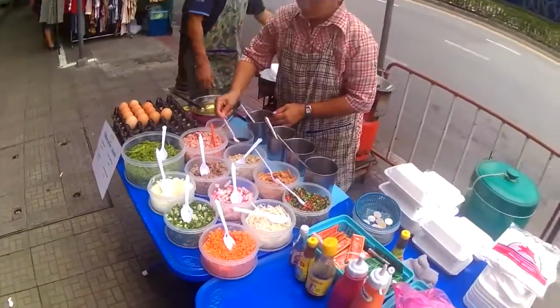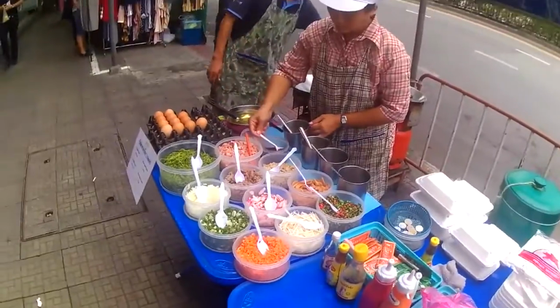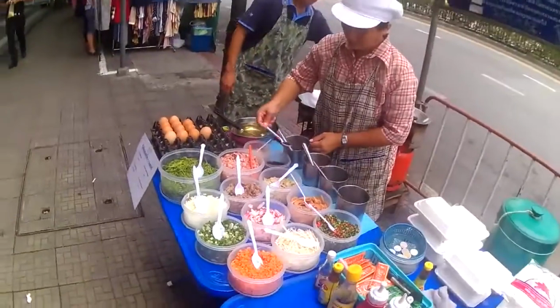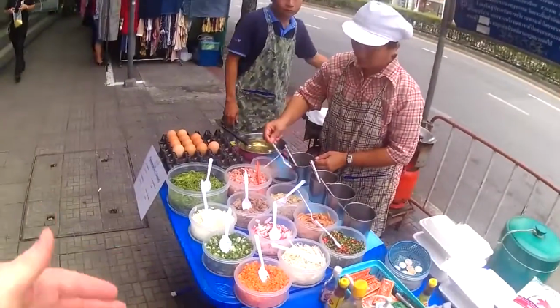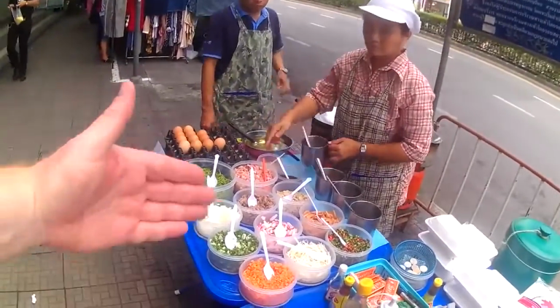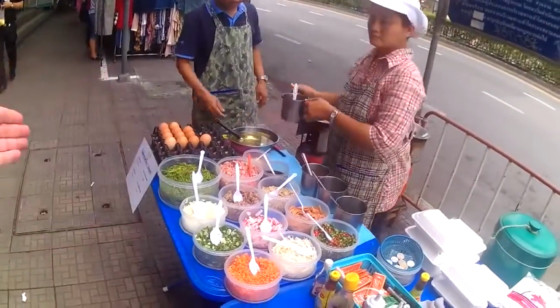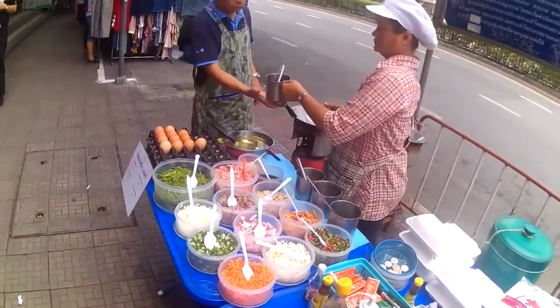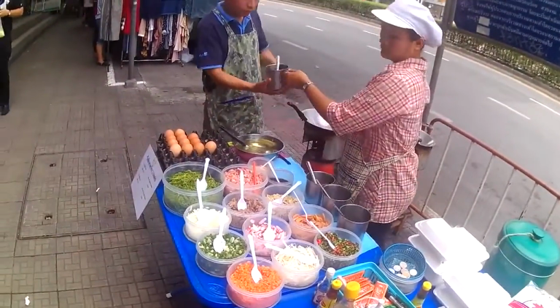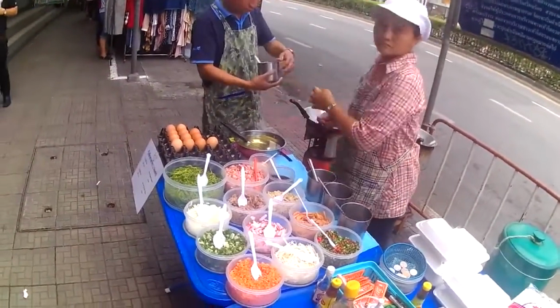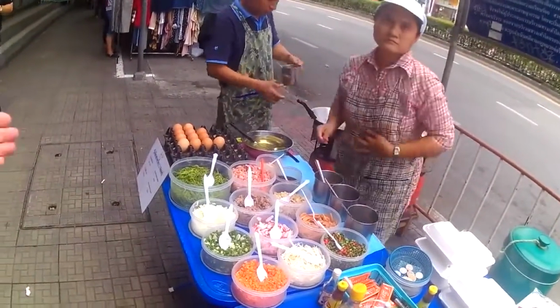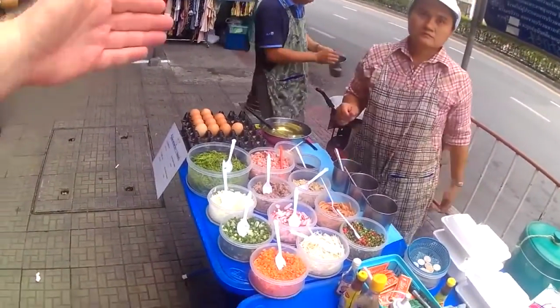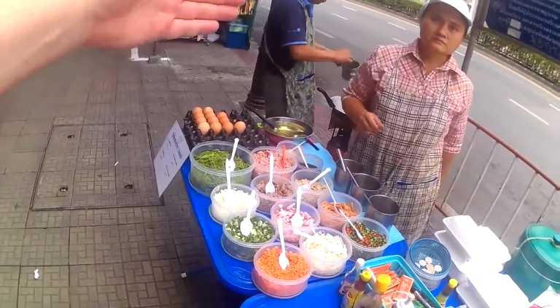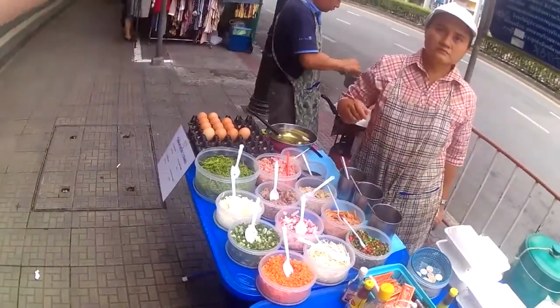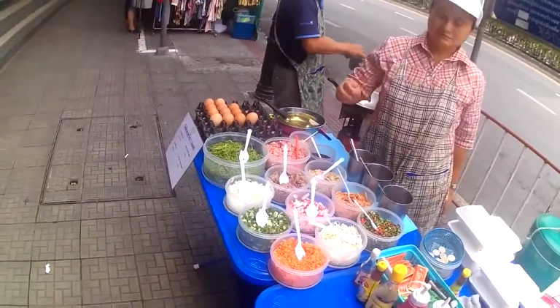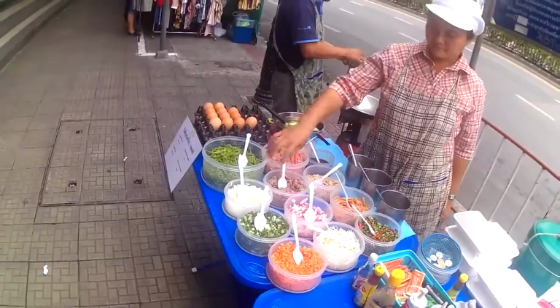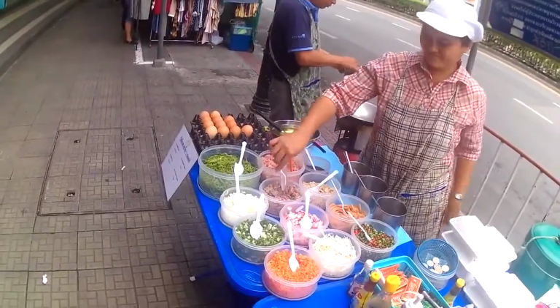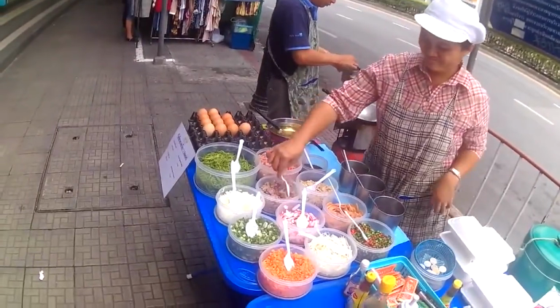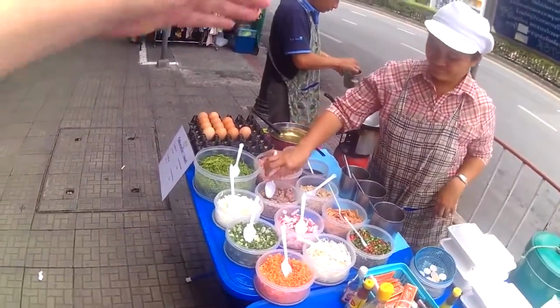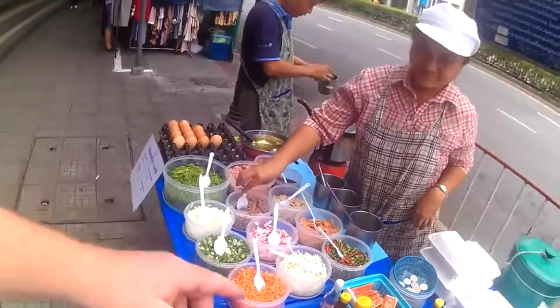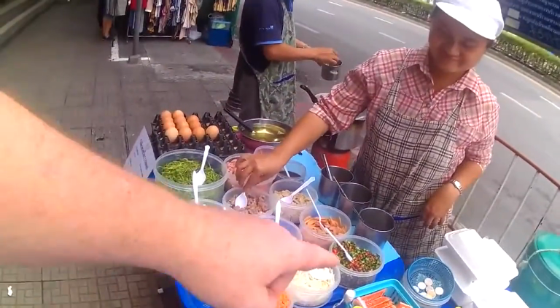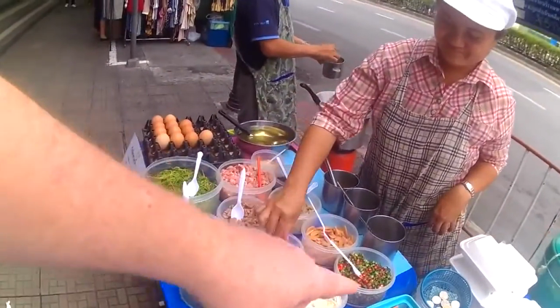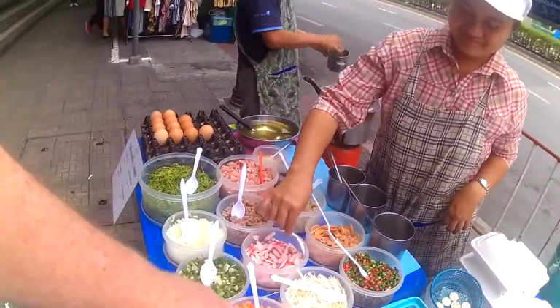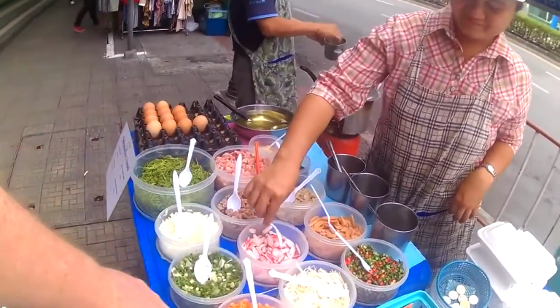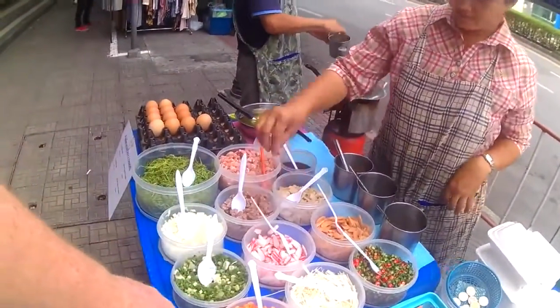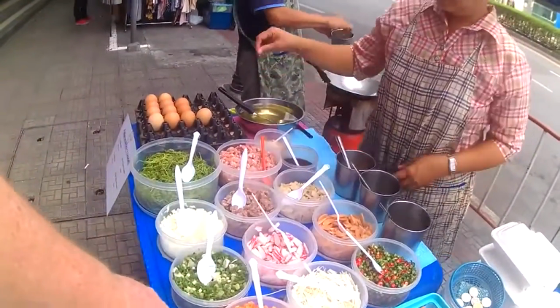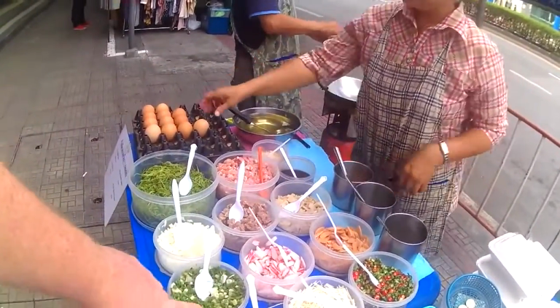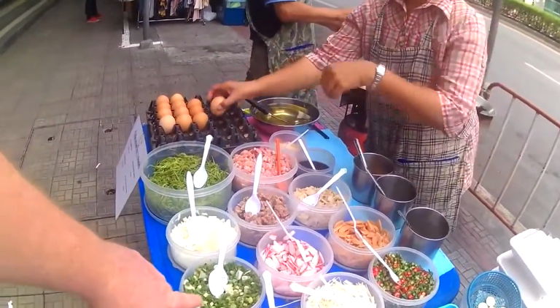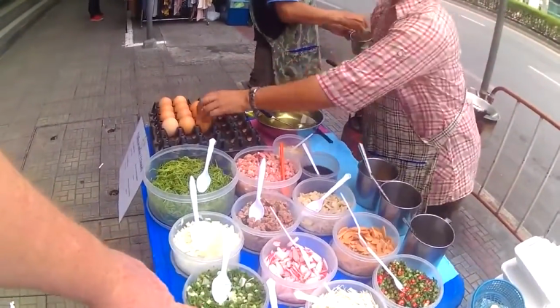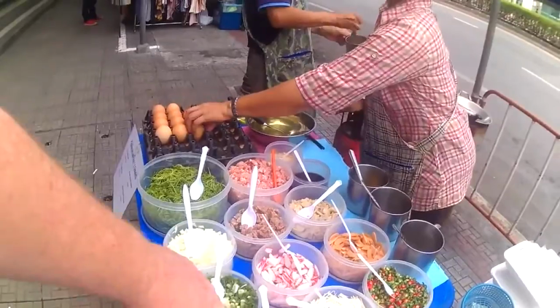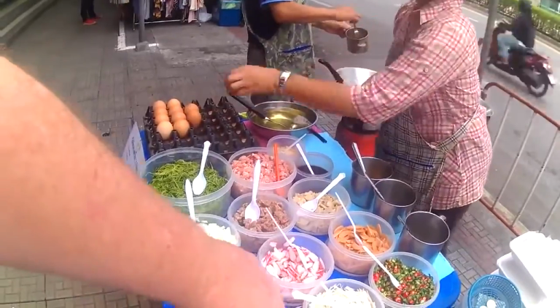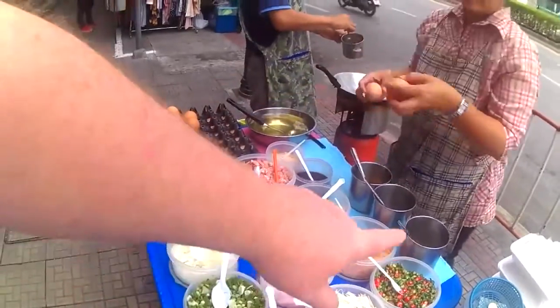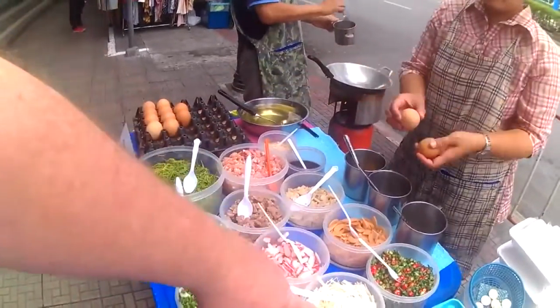This is another version of Bangkok breakfast — a made-to-order omelette right here on the street. You've got all these things you can put inside it: carrot, green onion, mushroom.